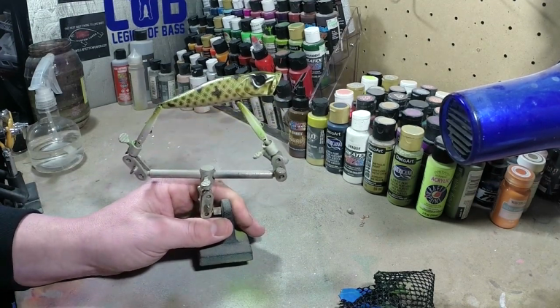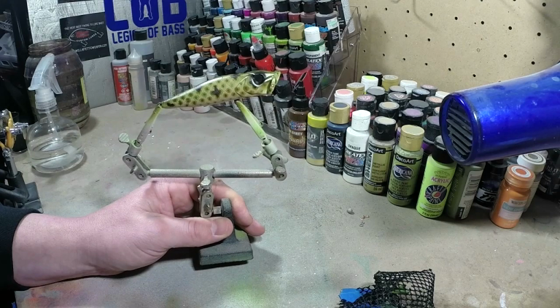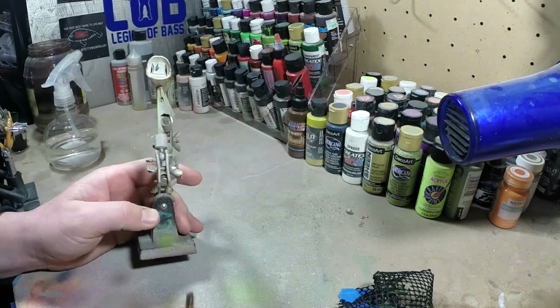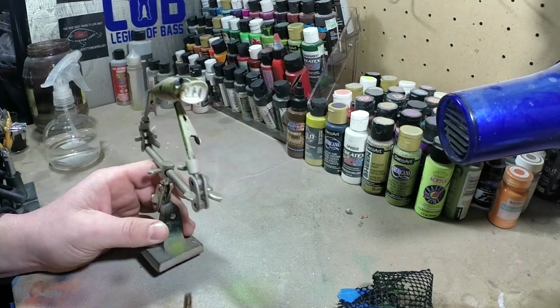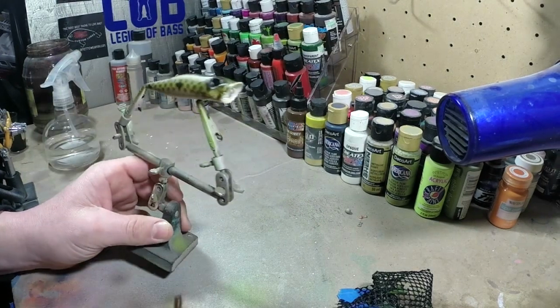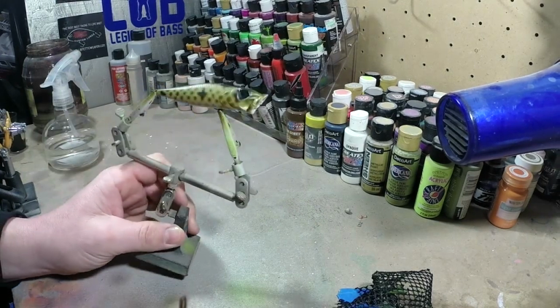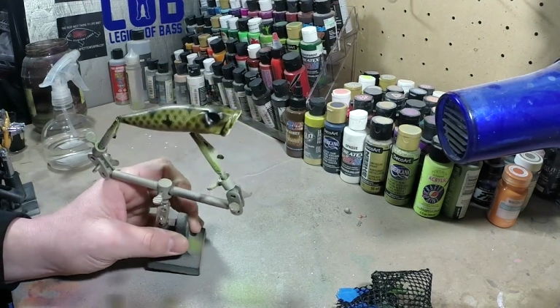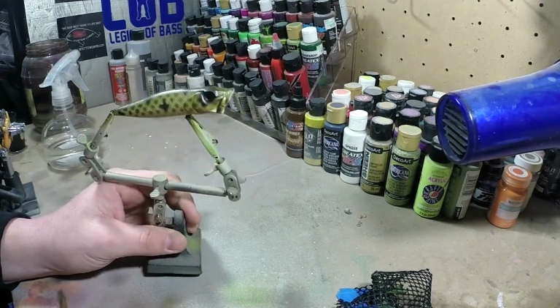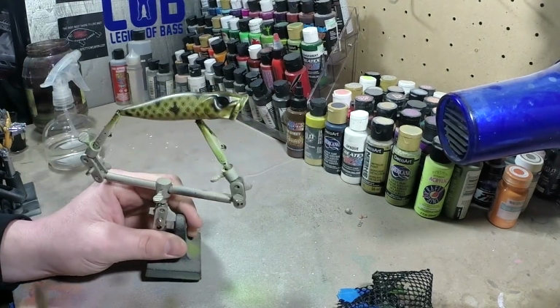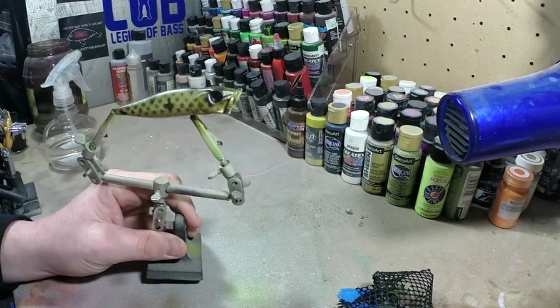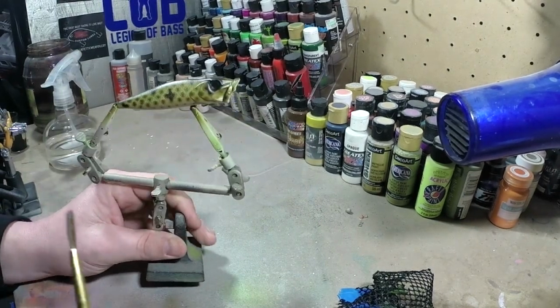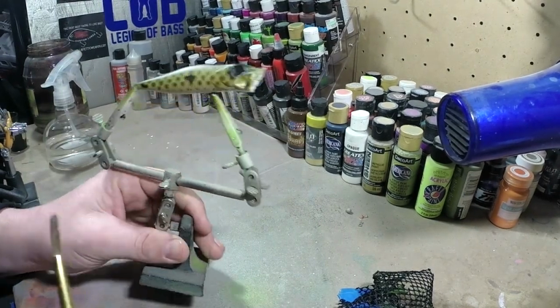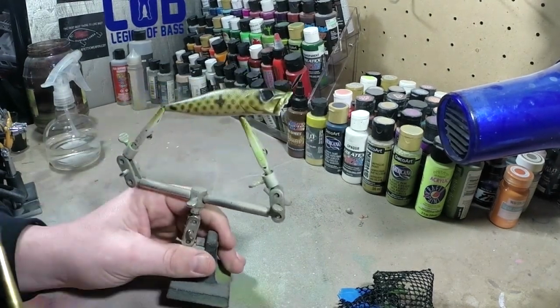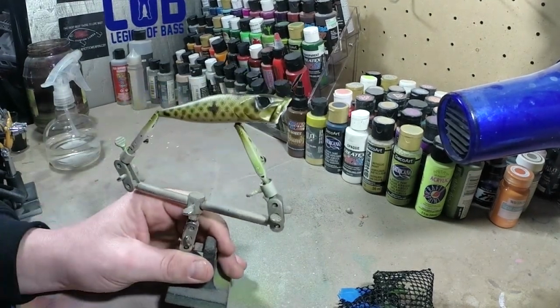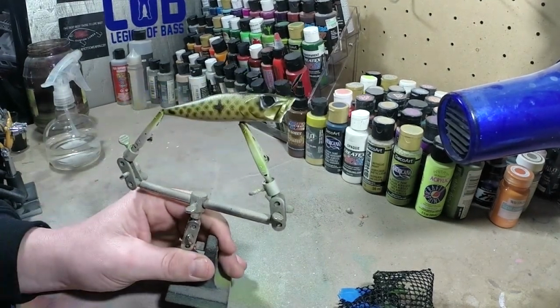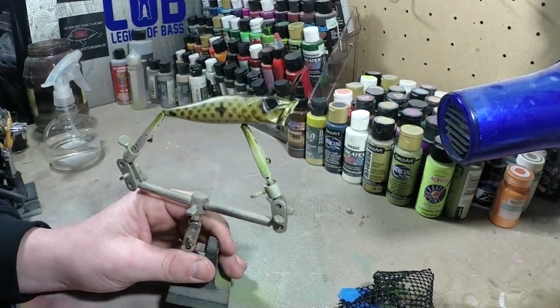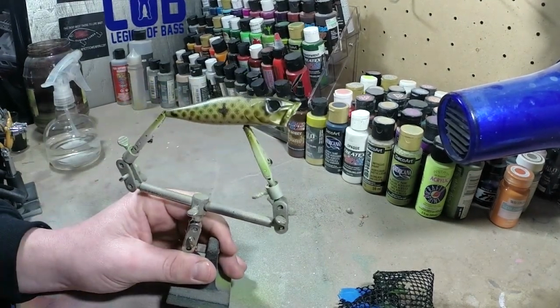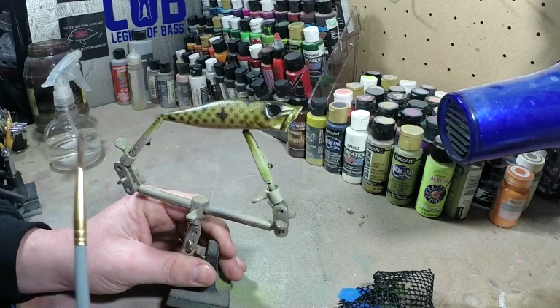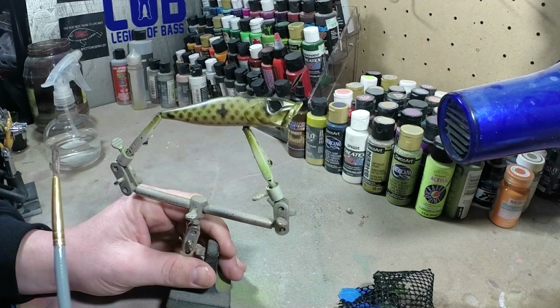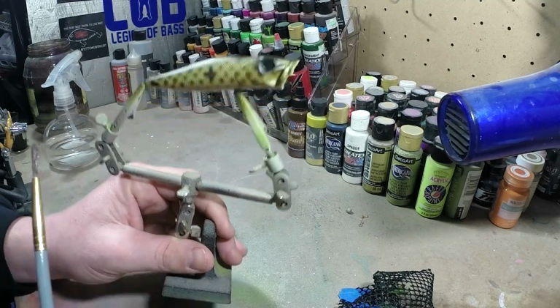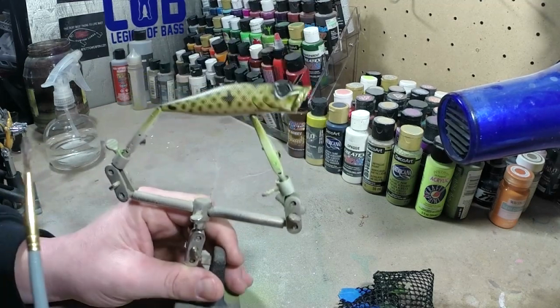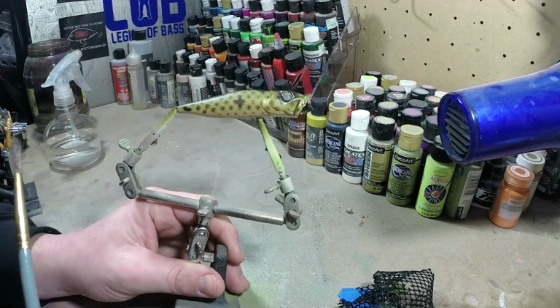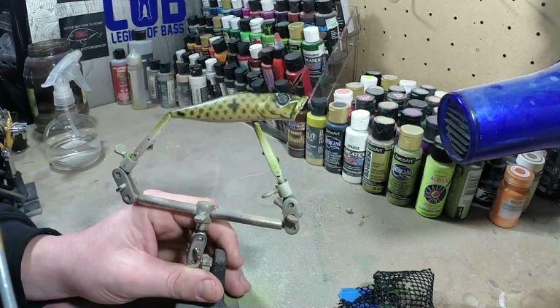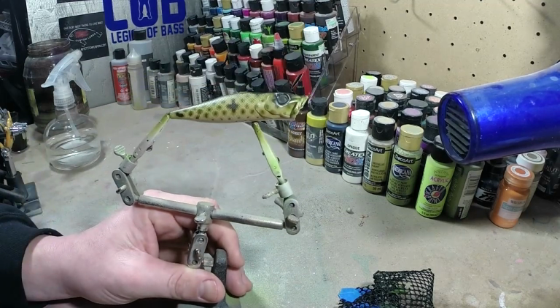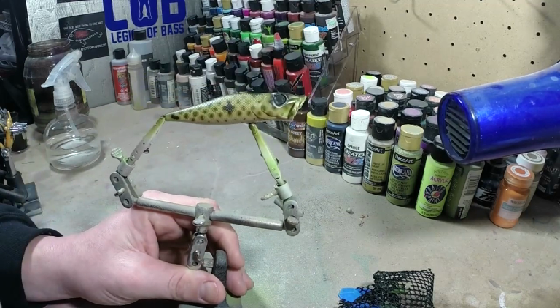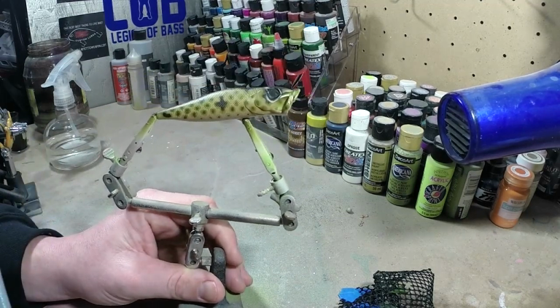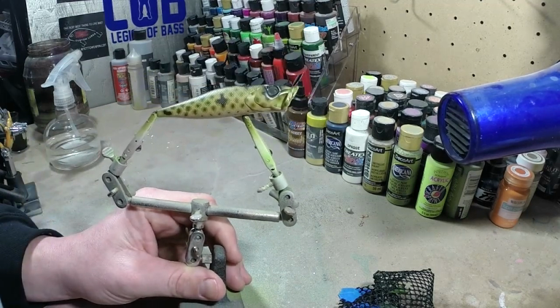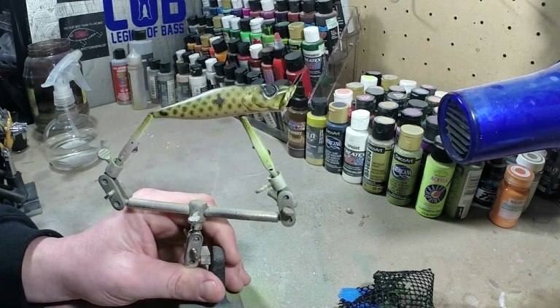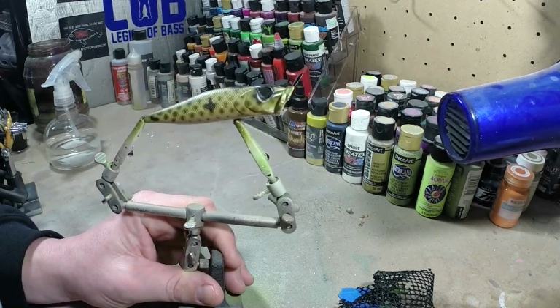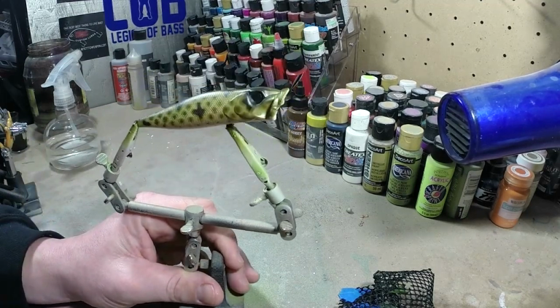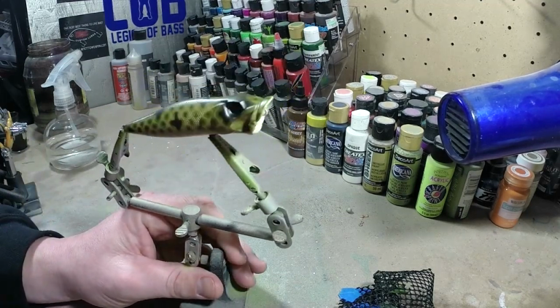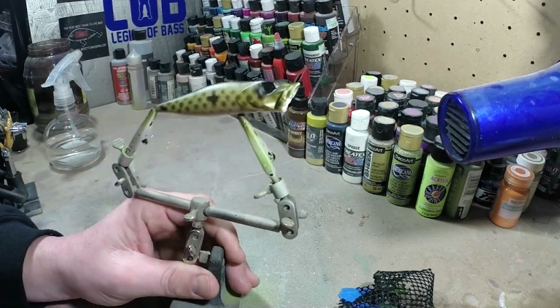The colors are starting to be a little bit more of what I was hoping for. Next what we're going to do is paint this mouth. These mouths are always a pain in the butt for me - I always hate painting them.